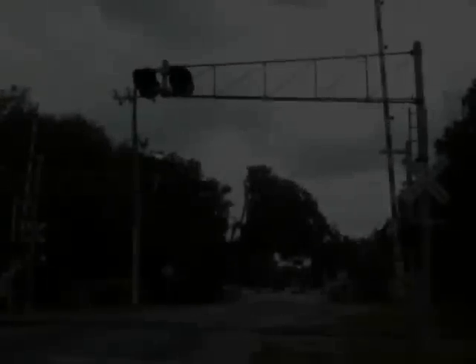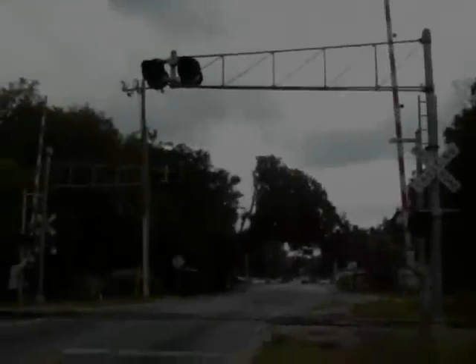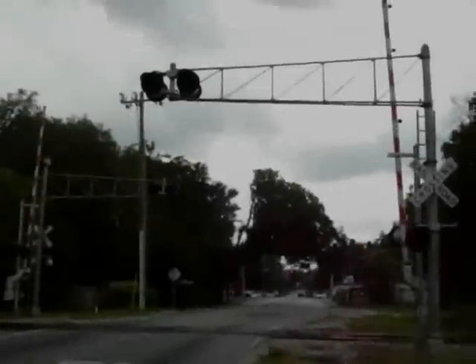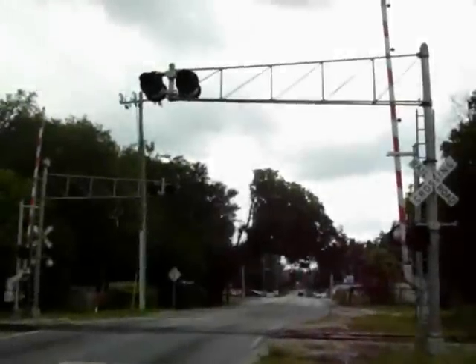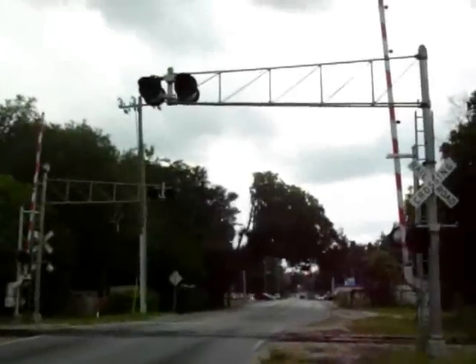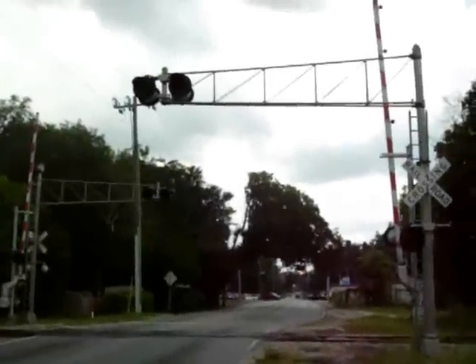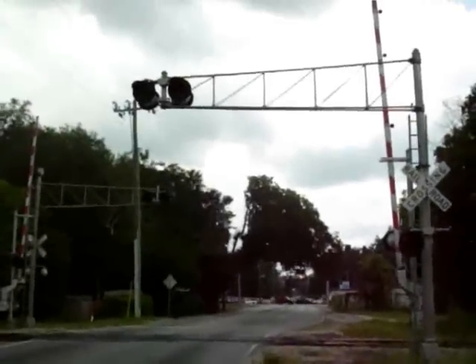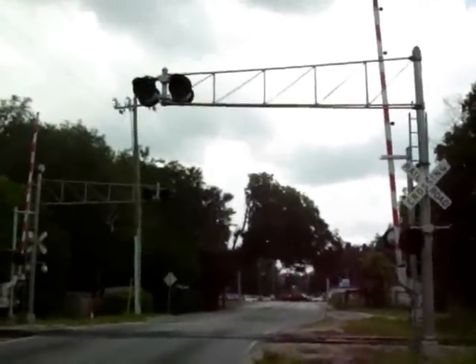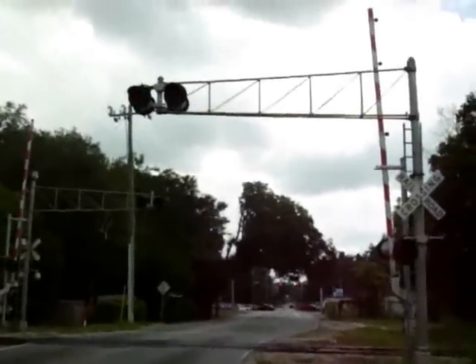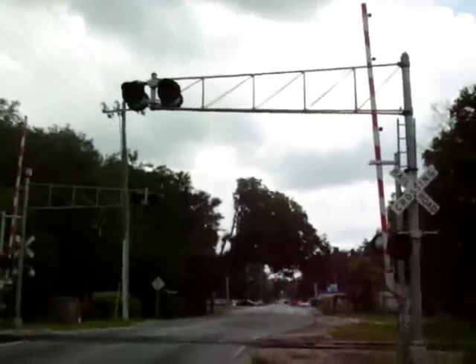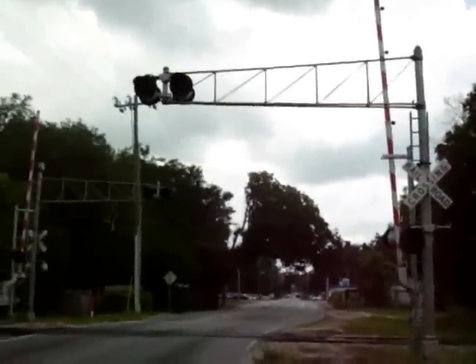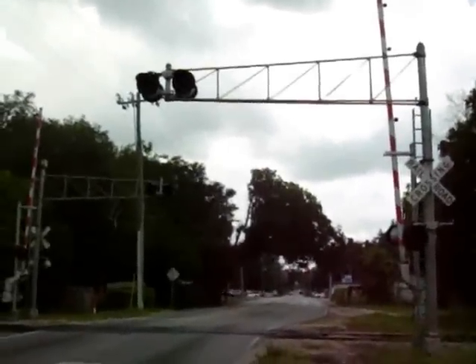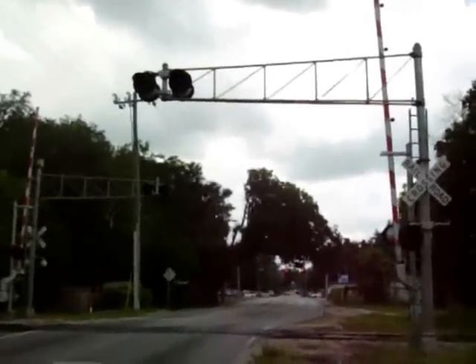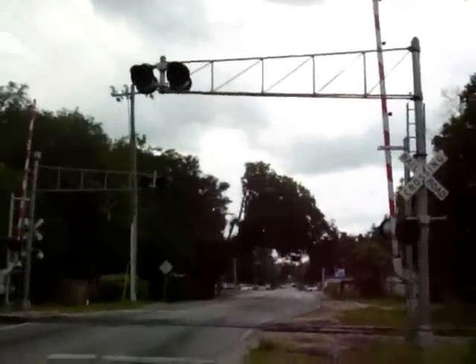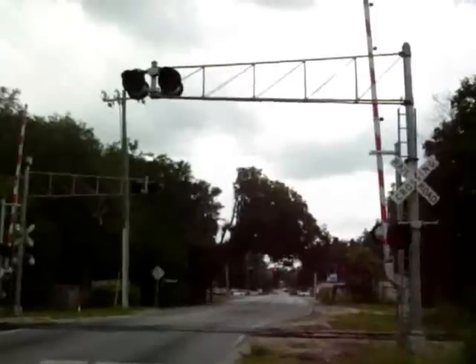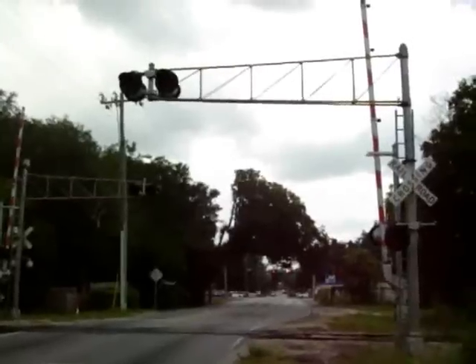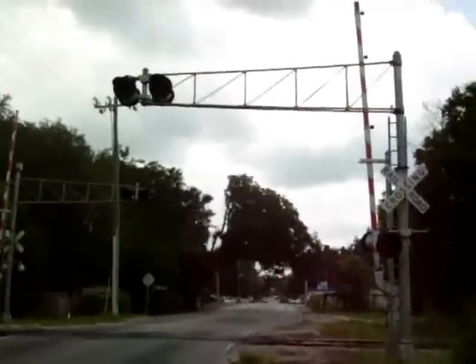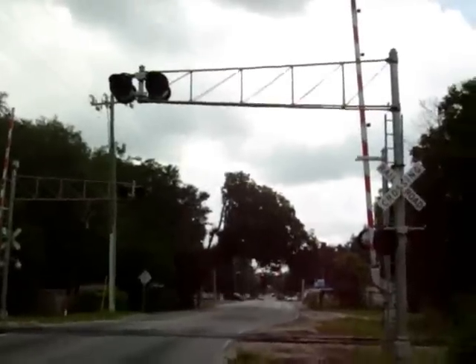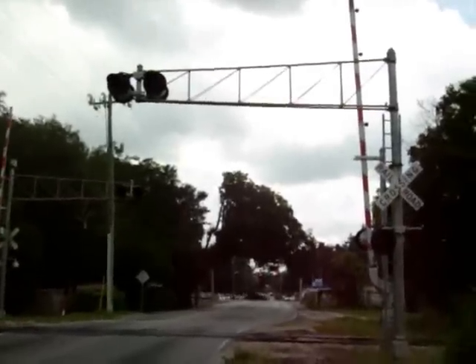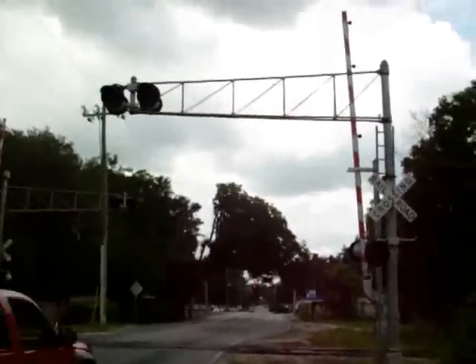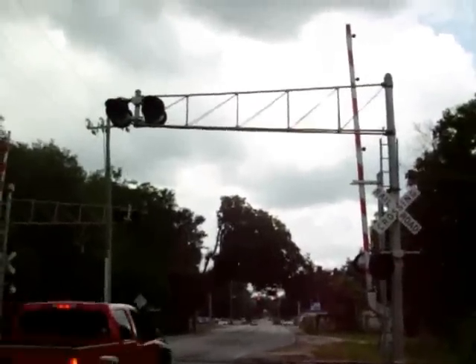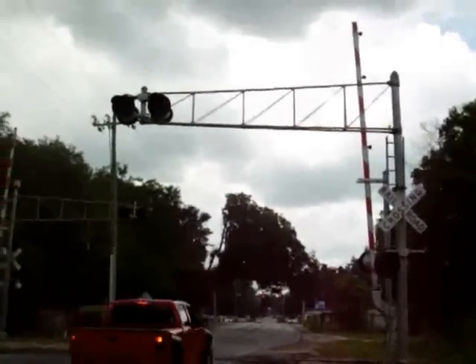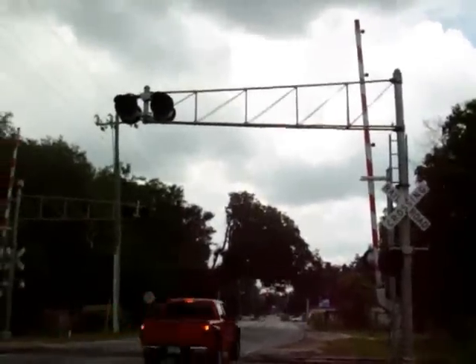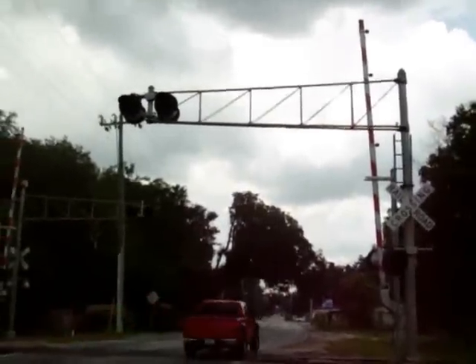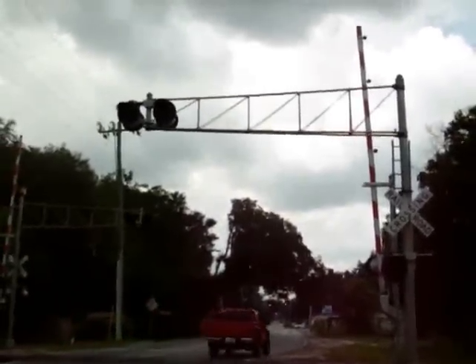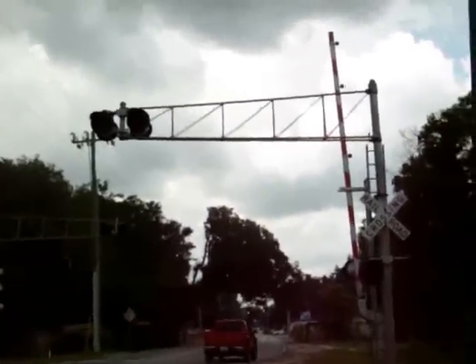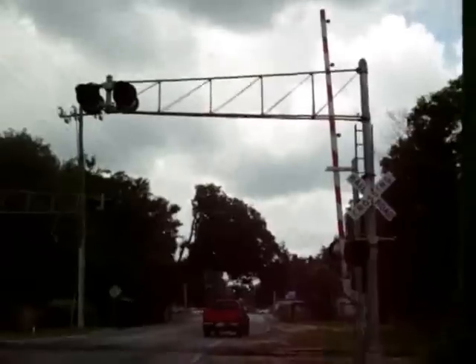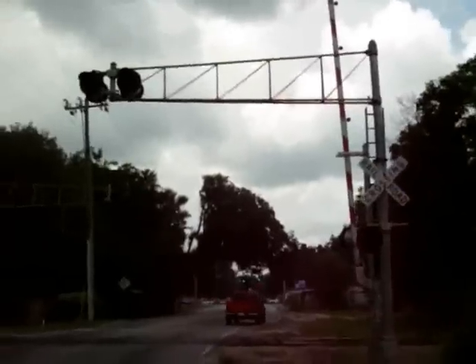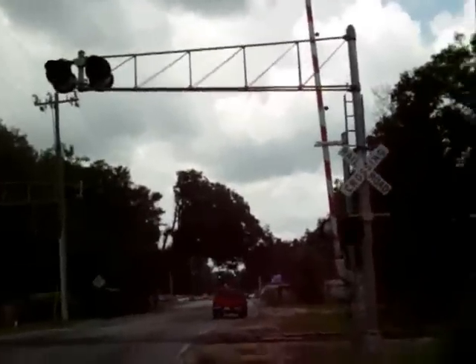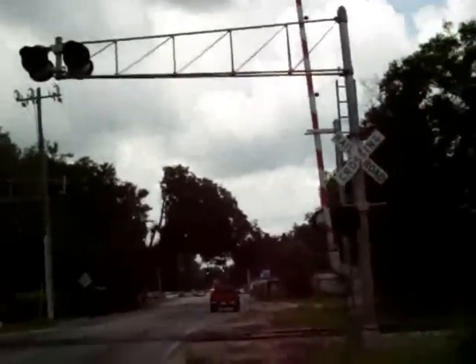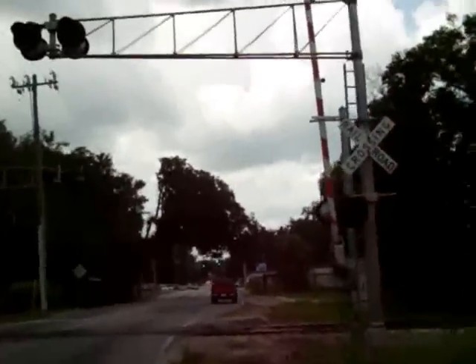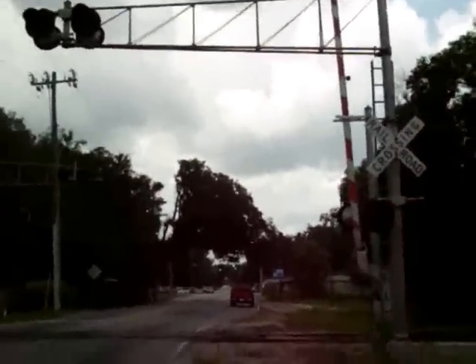This is Jackson Street on the Alabama Gulf Coast Railroad. We have two cantilevers with gates with SafeTran 12x20 incandescent lights and one US&S teardrop mechanical bell. We are currently facing north at the signals.